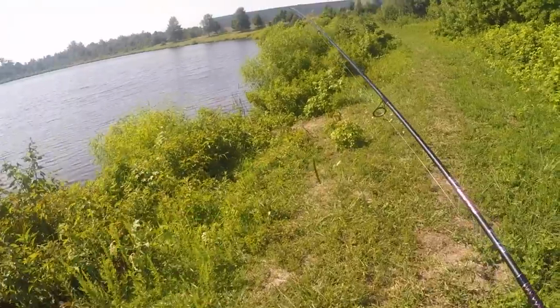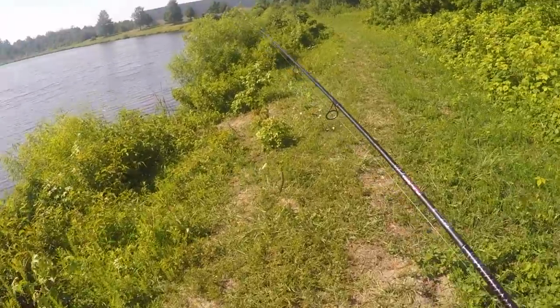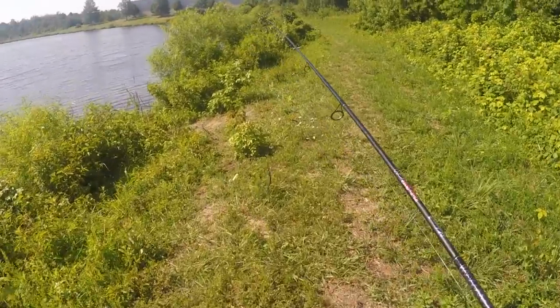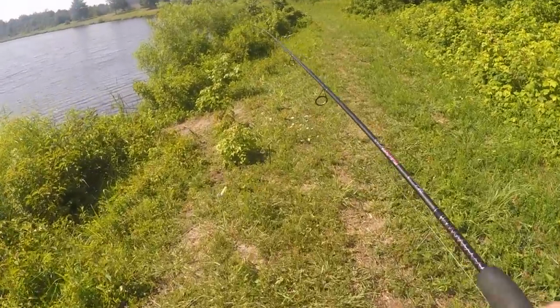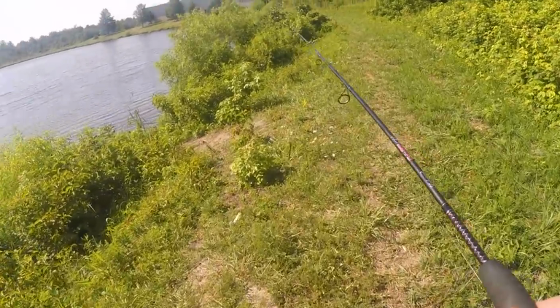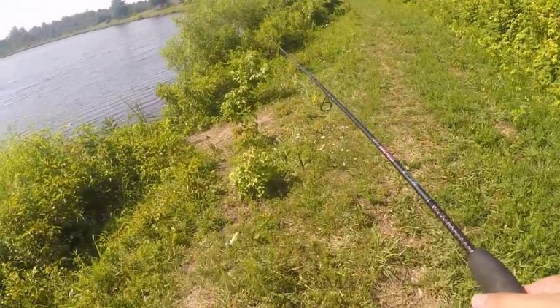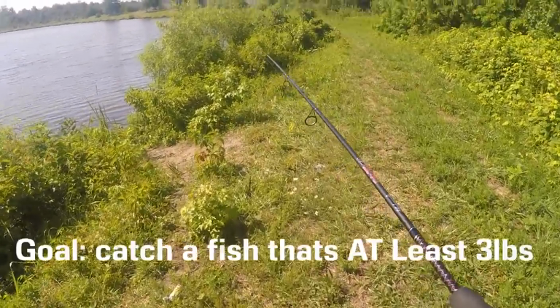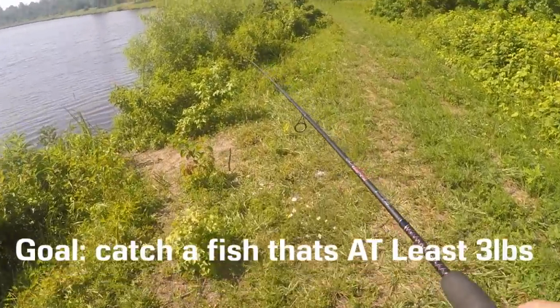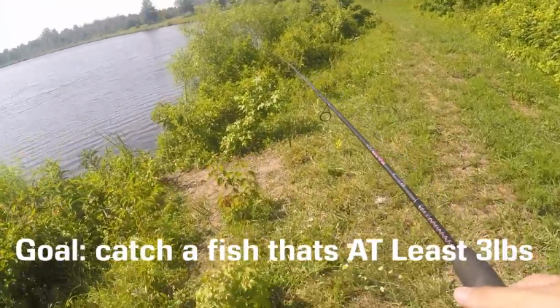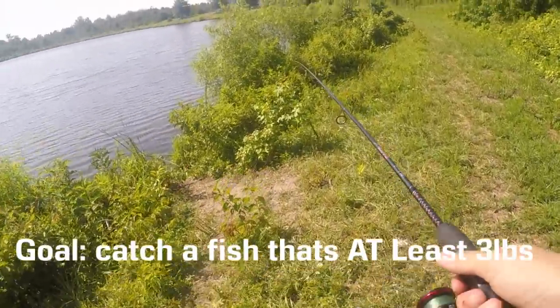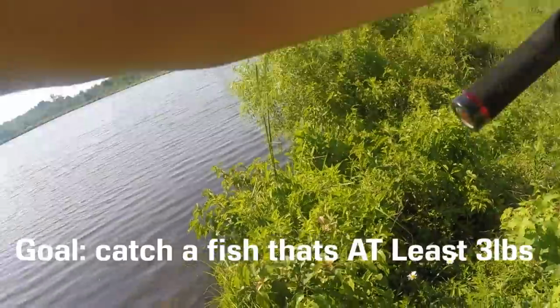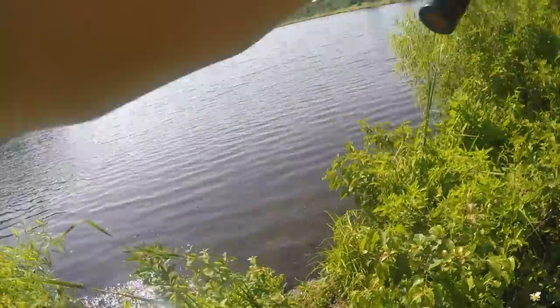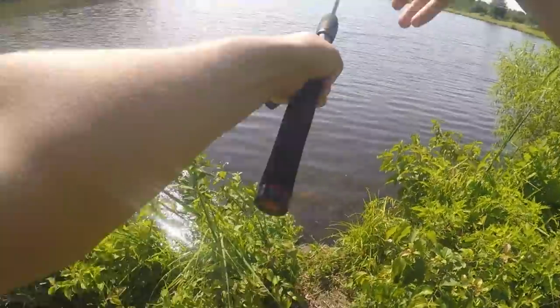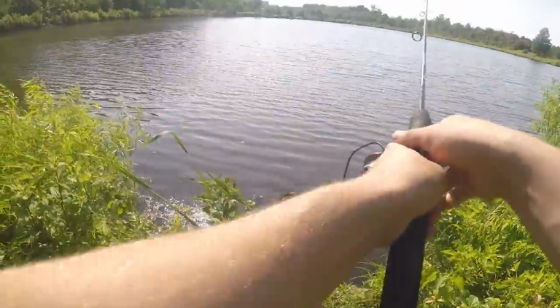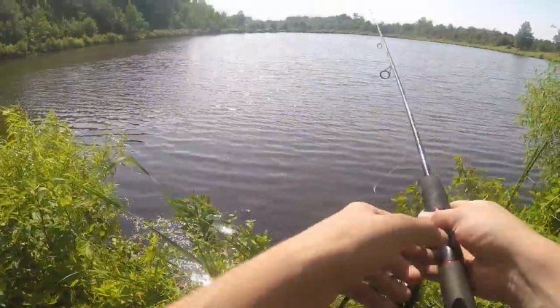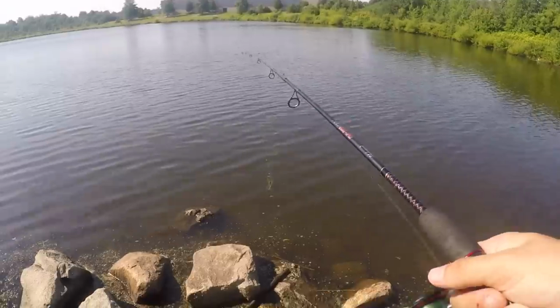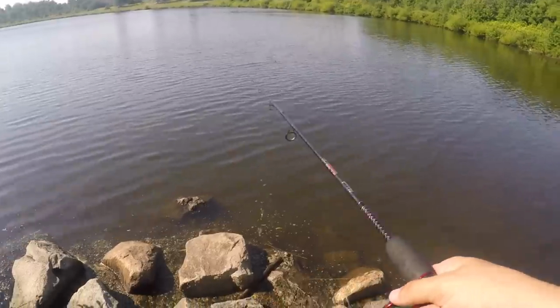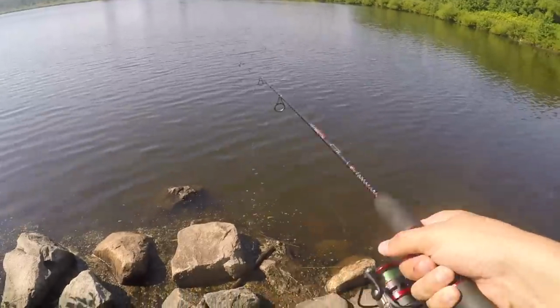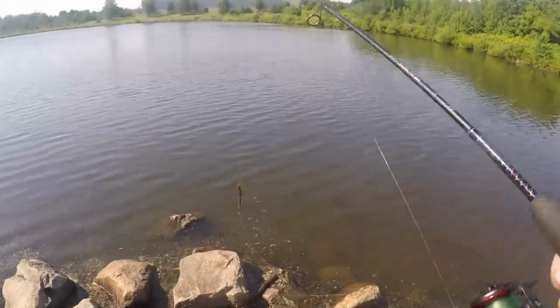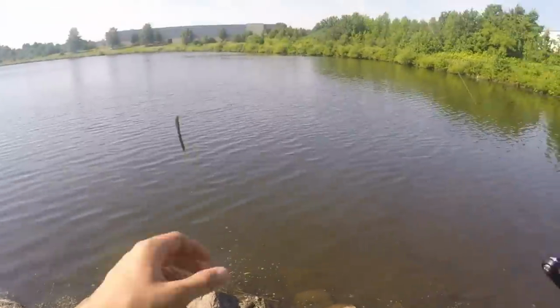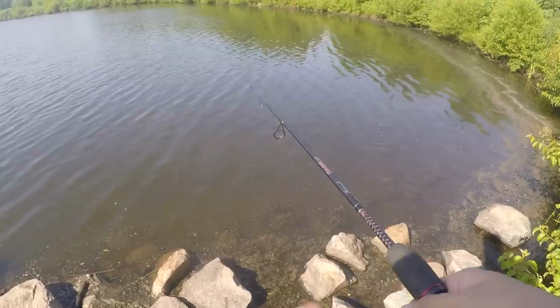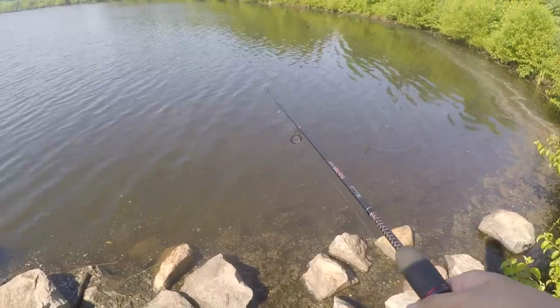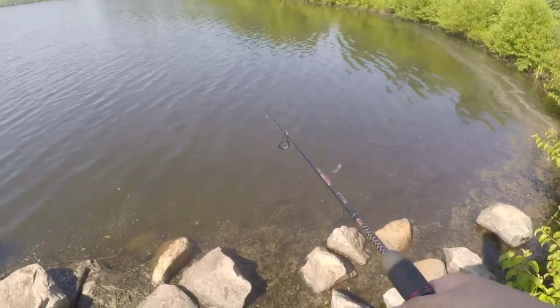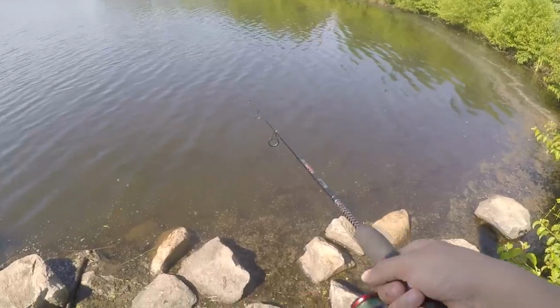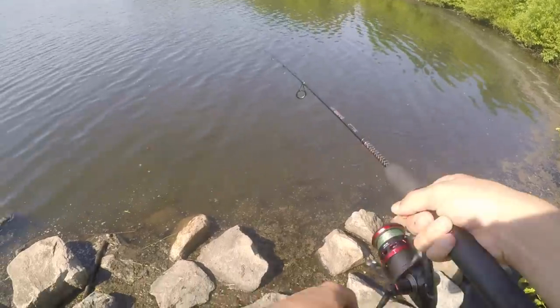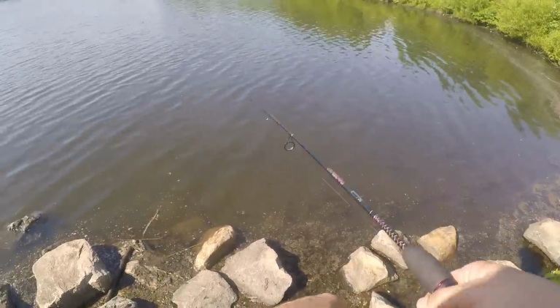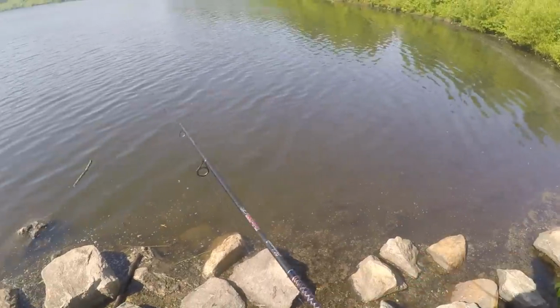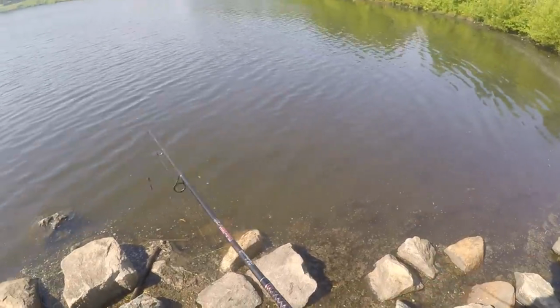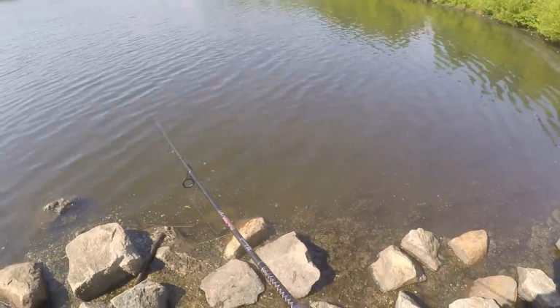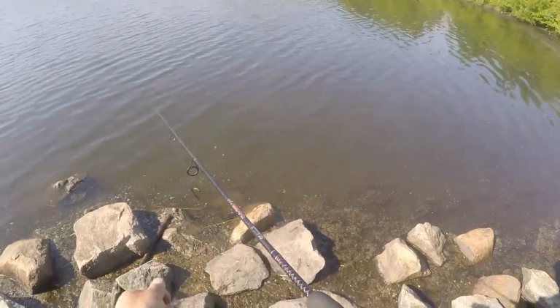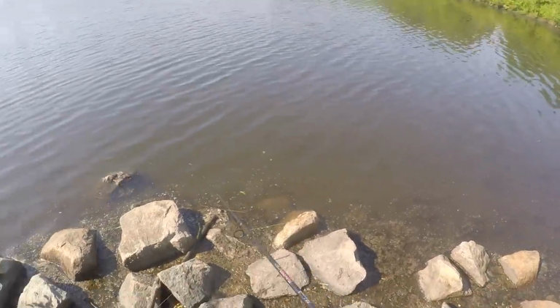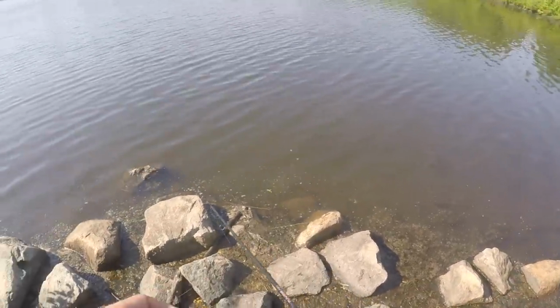My new goal for today is to catch a fish that is at least three pounds. Let's see if we can do it. I see the snake heads again — it would literally be a freaking dream come true if I caught one of these things.